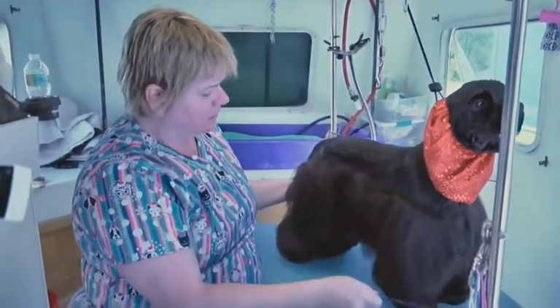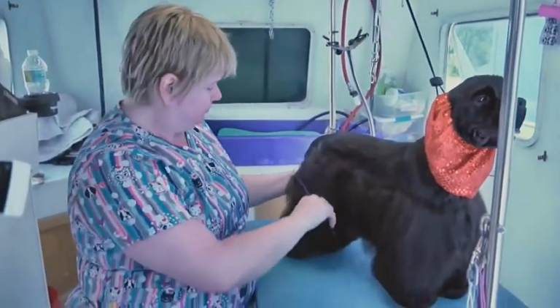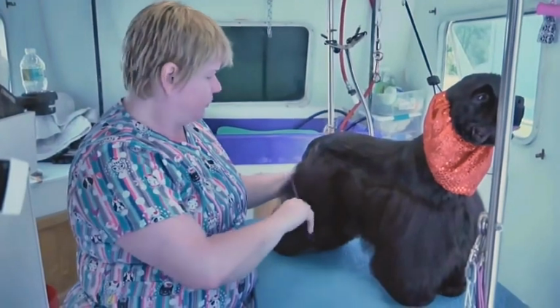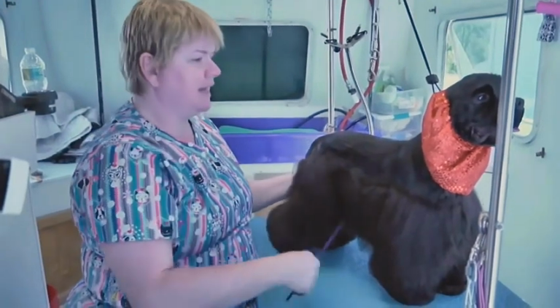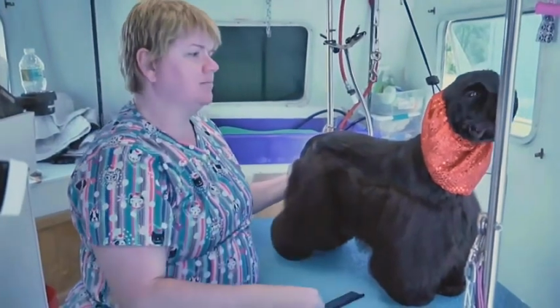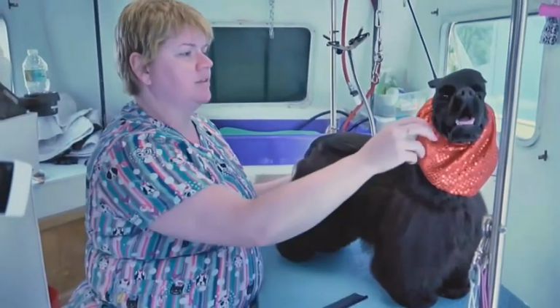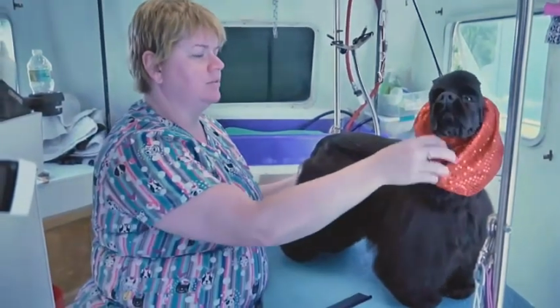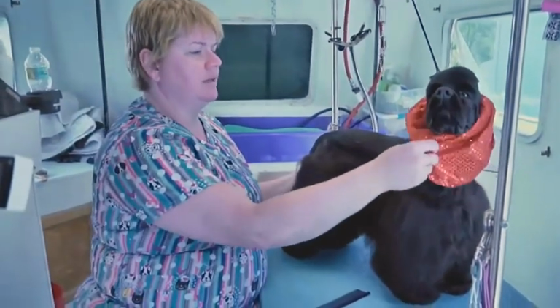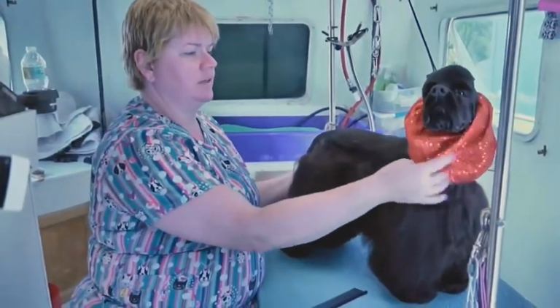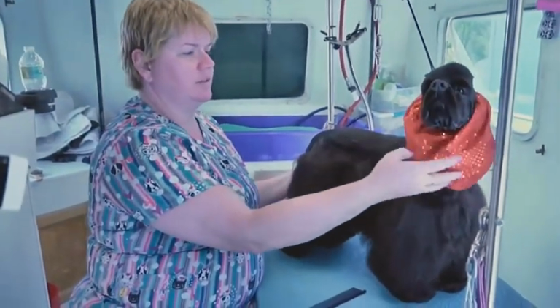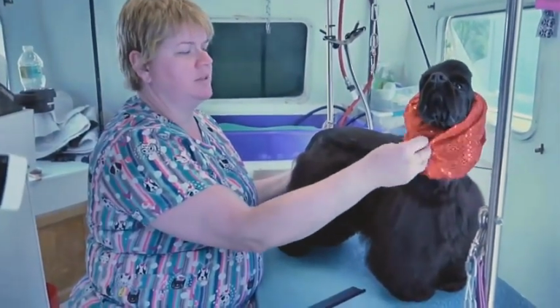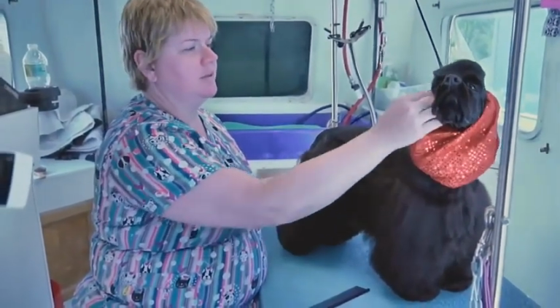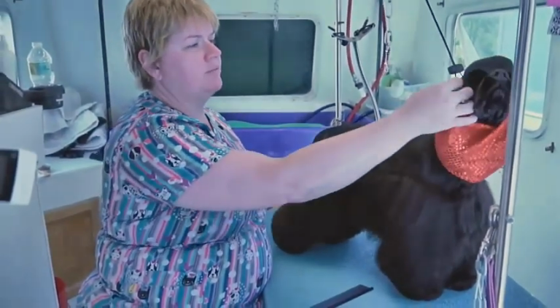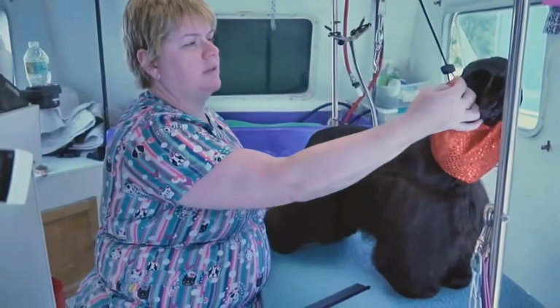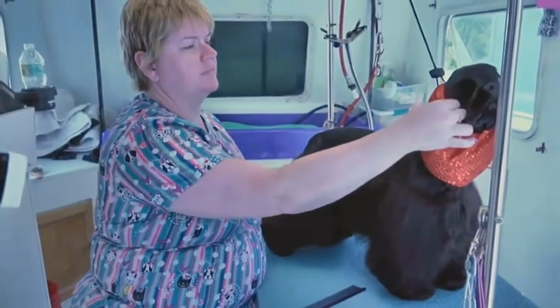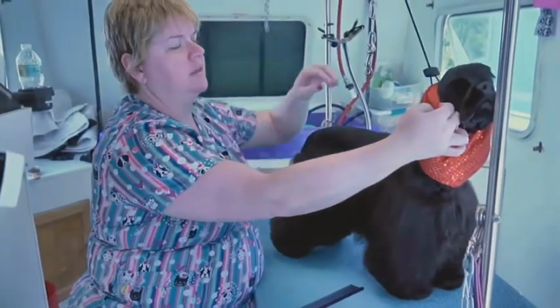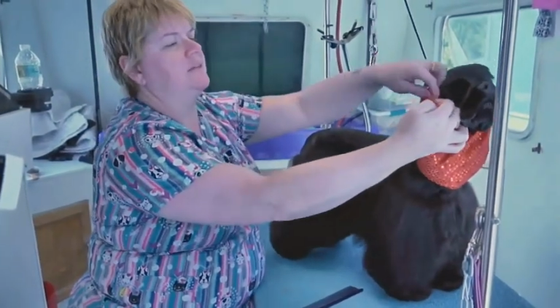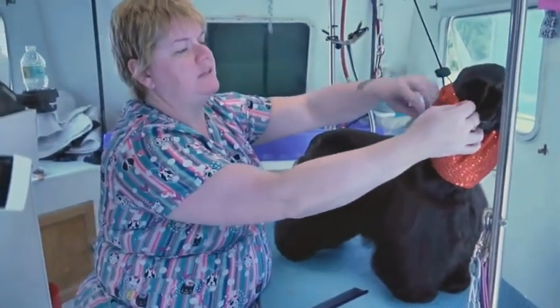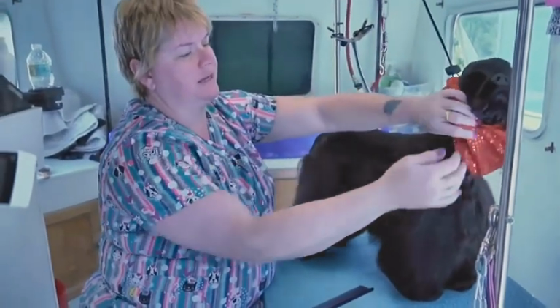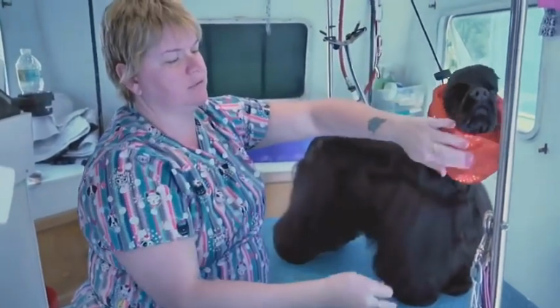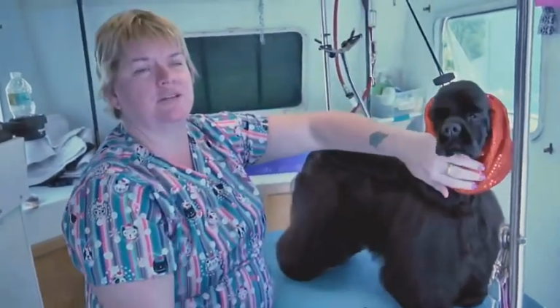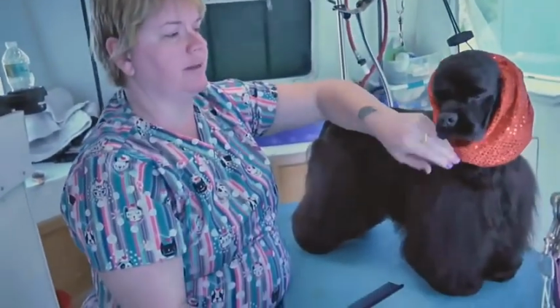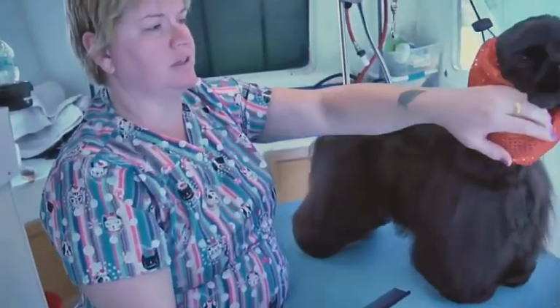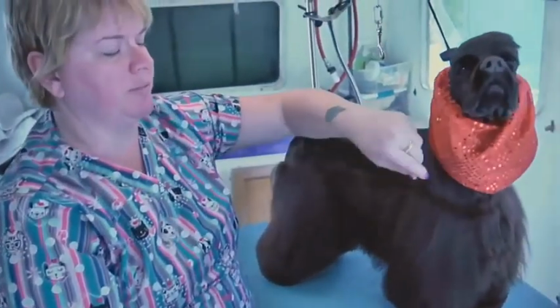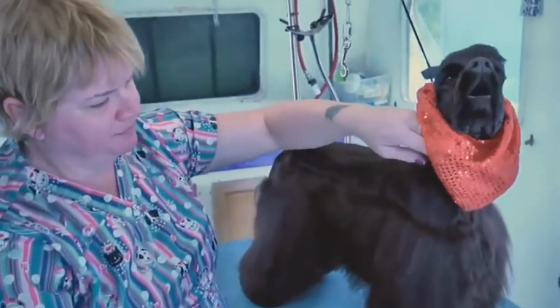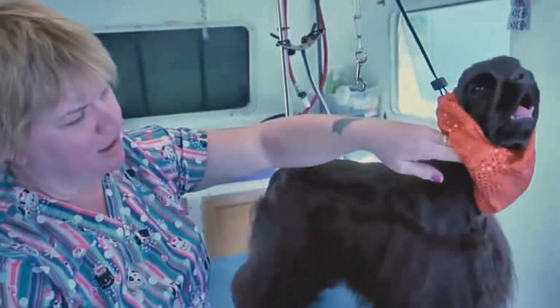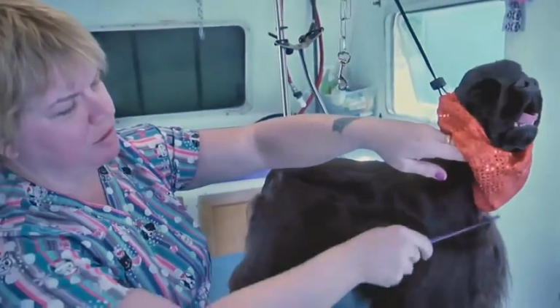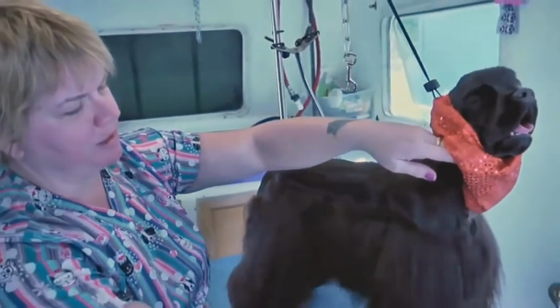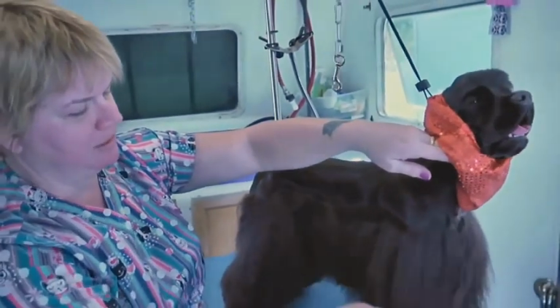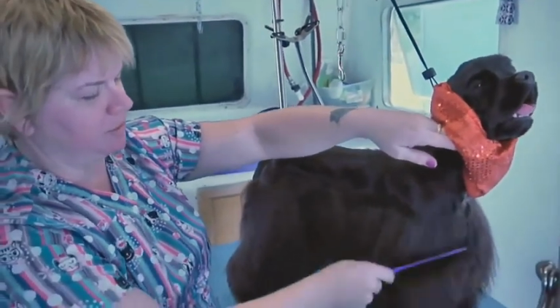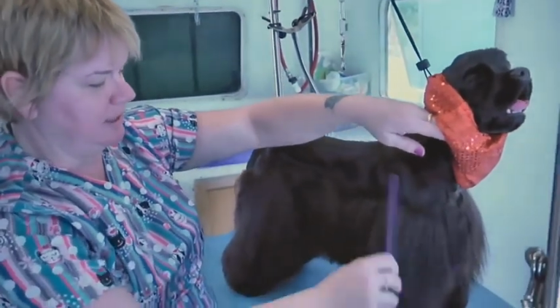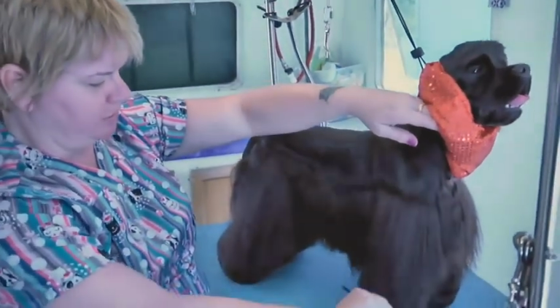Before anybody asks, this is a snood — it's just material with elastic on each end and it keeps her little ears out of the way so she doesn't get them in her mouth. We put it on her when she eats or when we're trying to keep her ears clean.